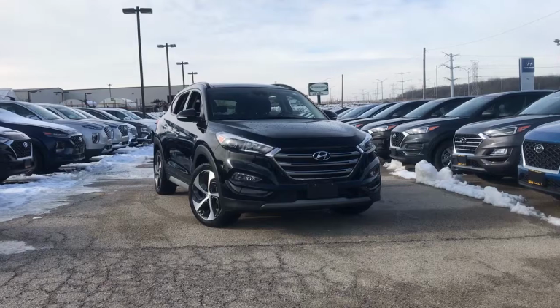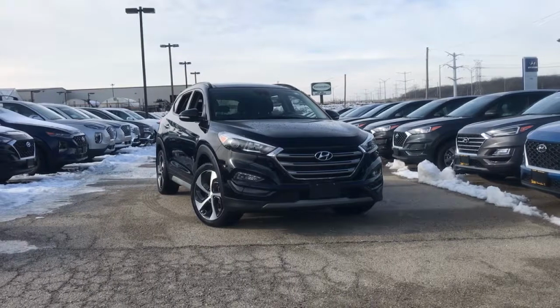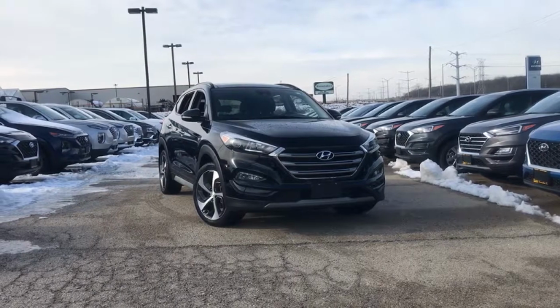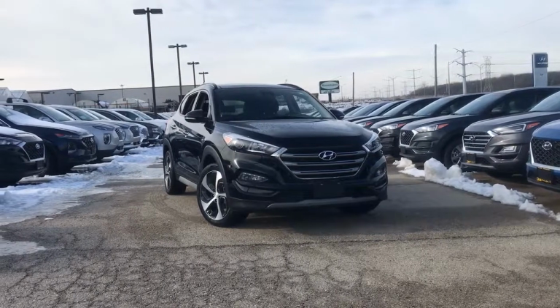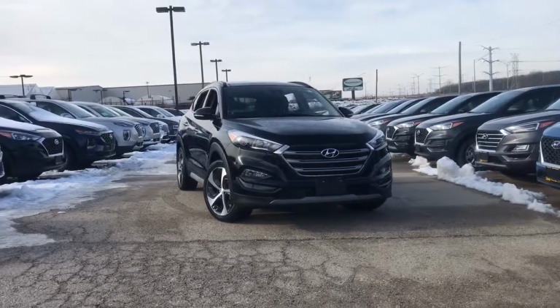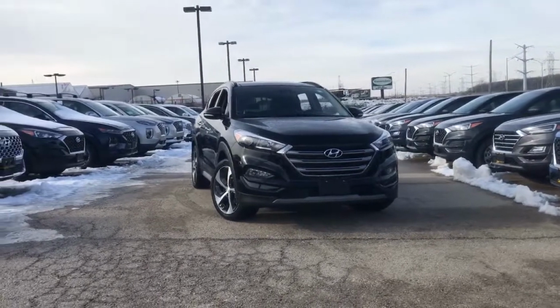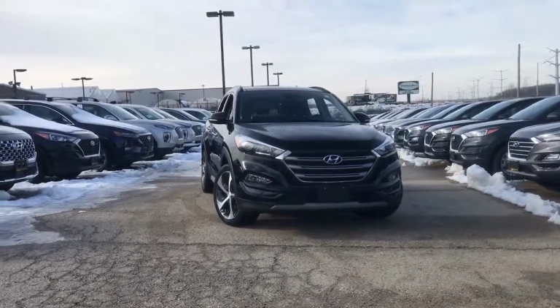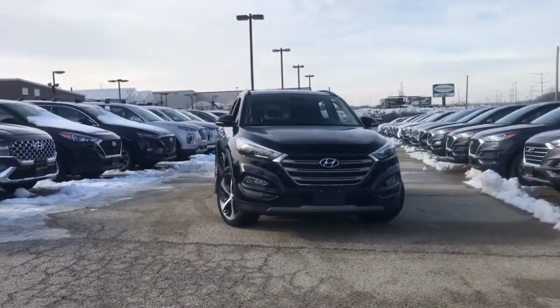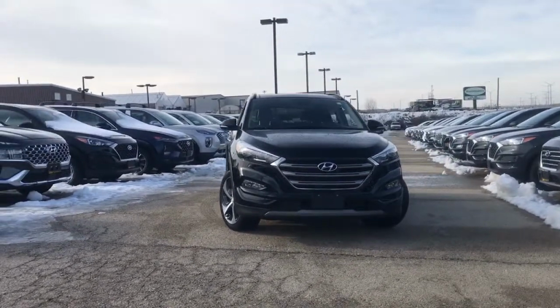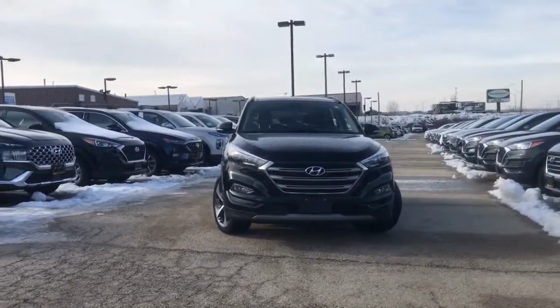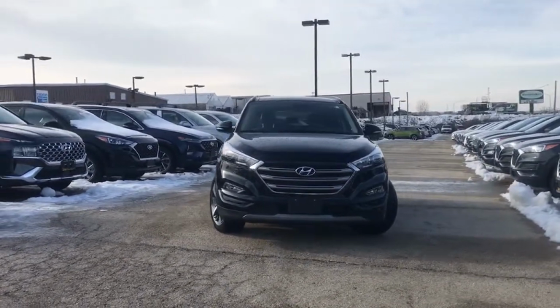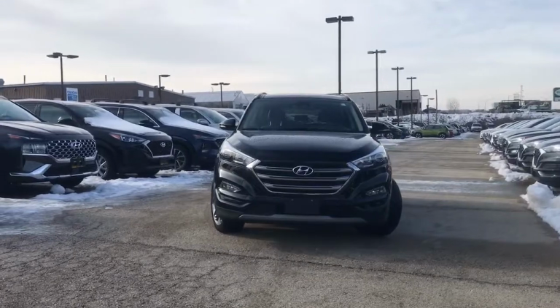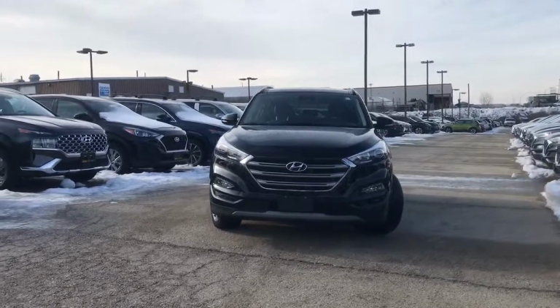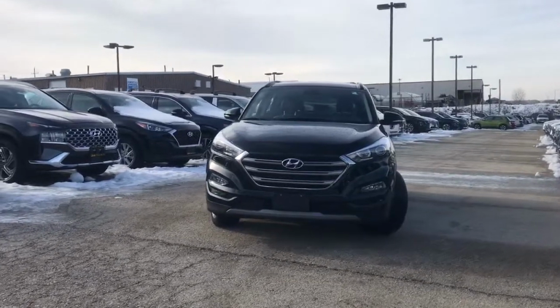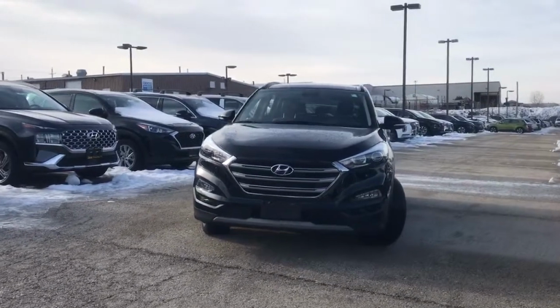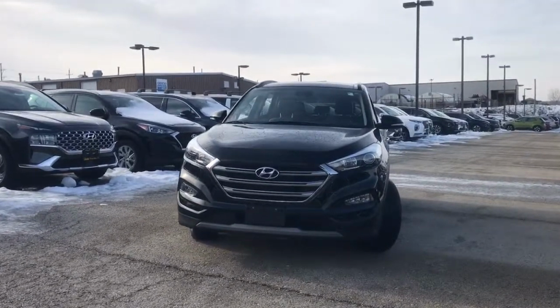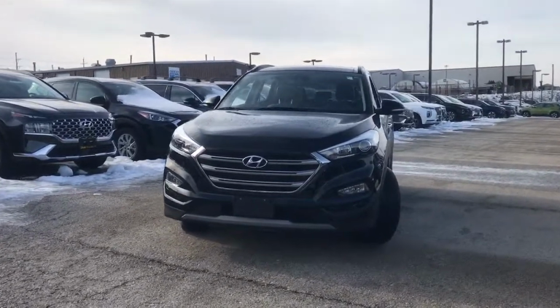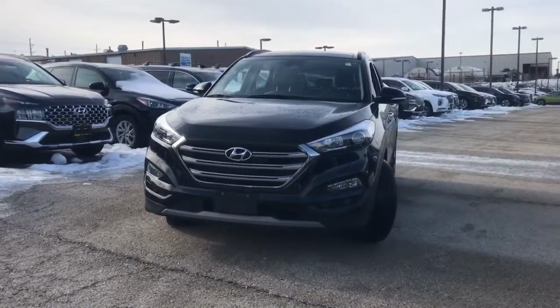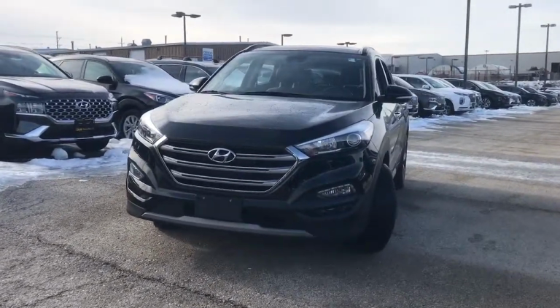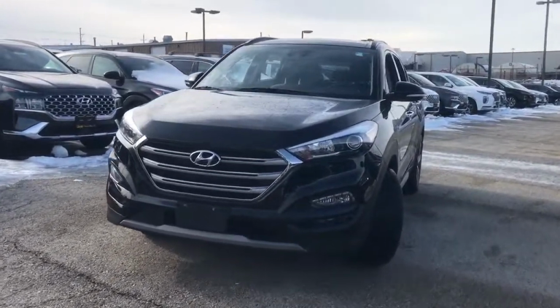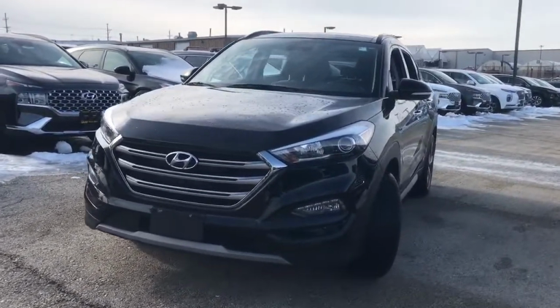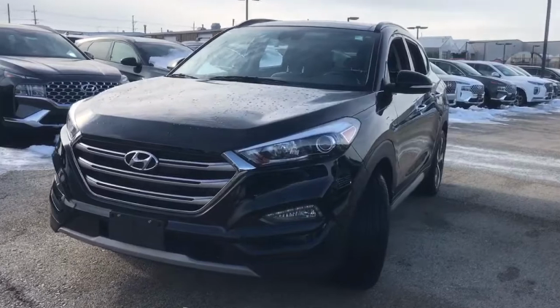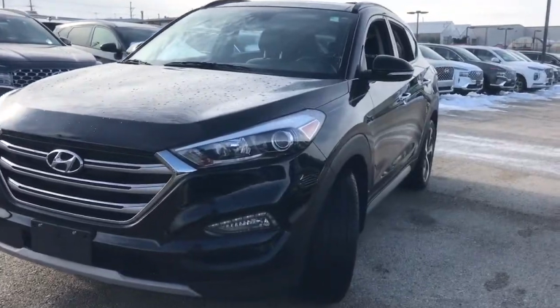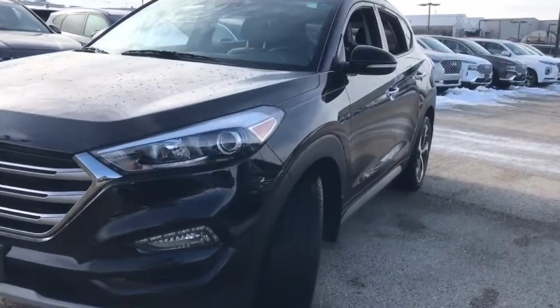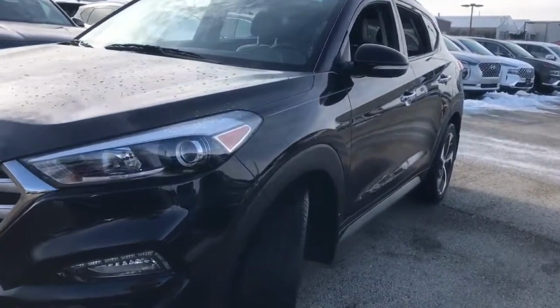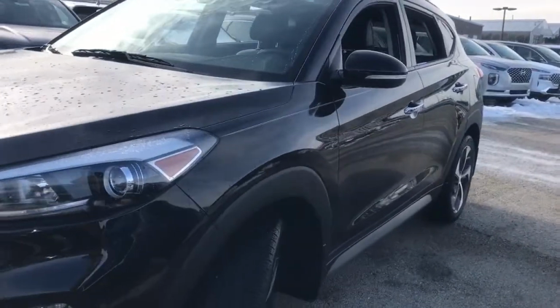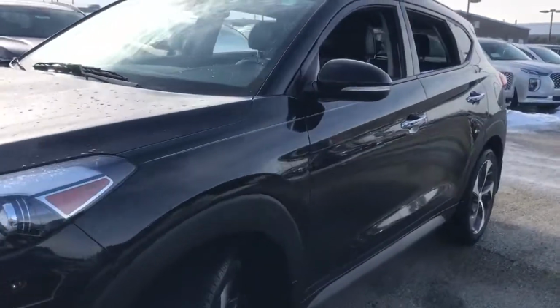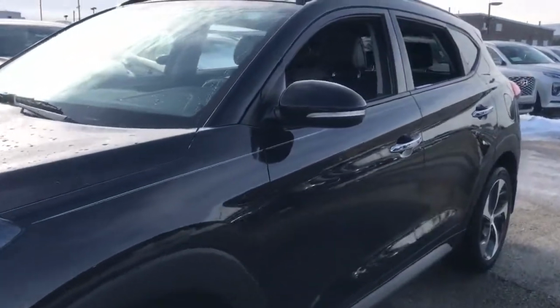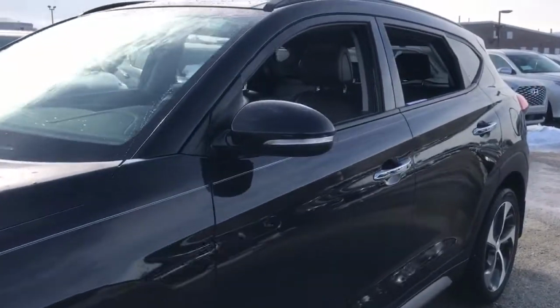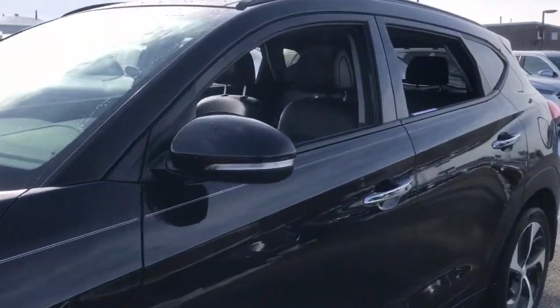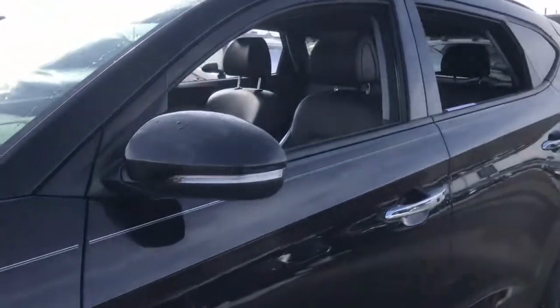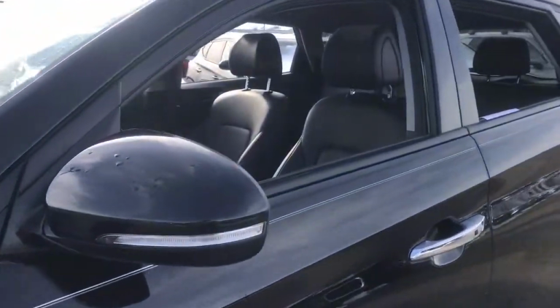Go home happy with the 2018 Hyundai Tucson. This vehicle still has fewer than 30,000 miles on the clock, so it won't last long. Take your daily drive to a higher level of comfort and quality with this well-built, well-equipped Tucson.